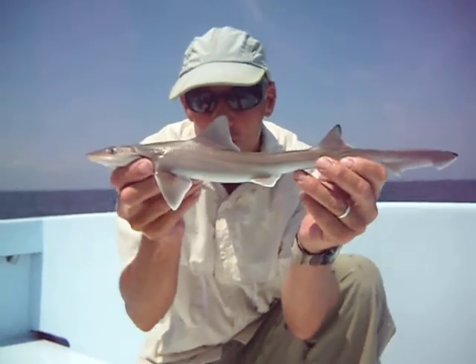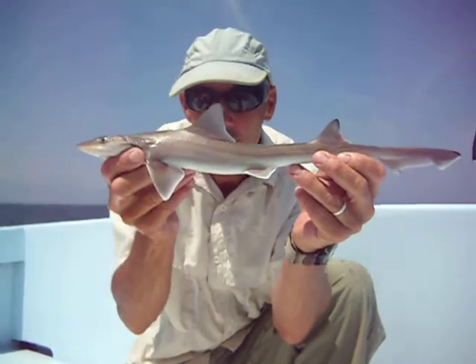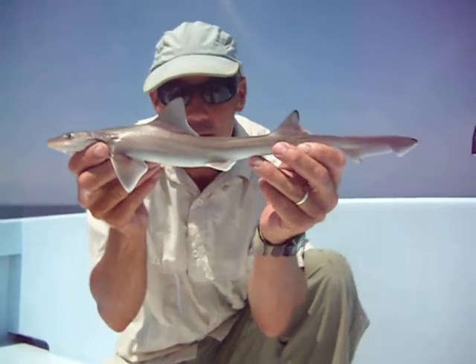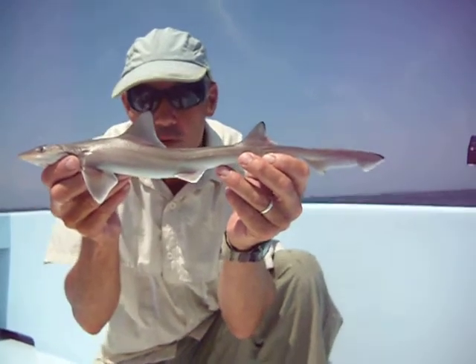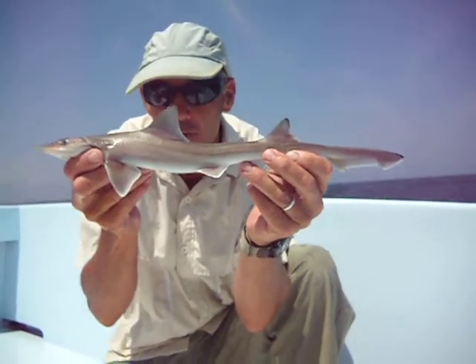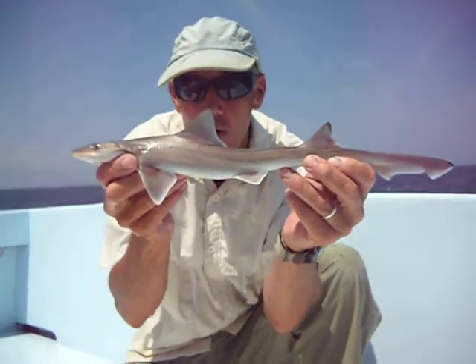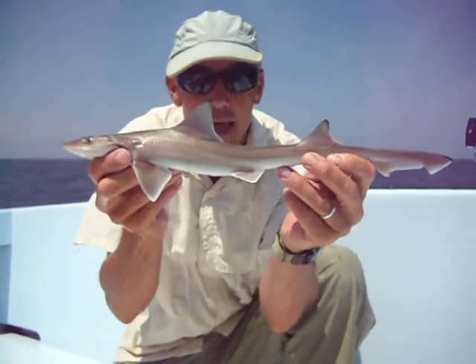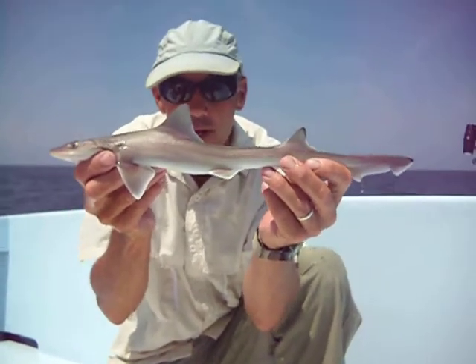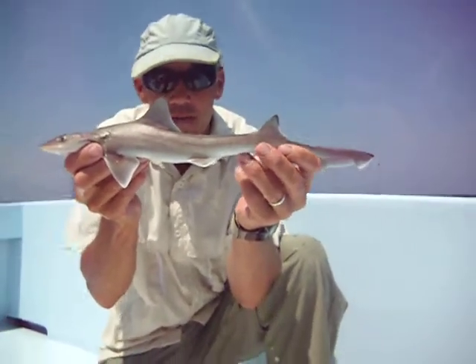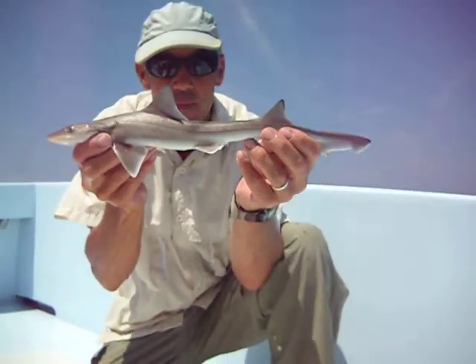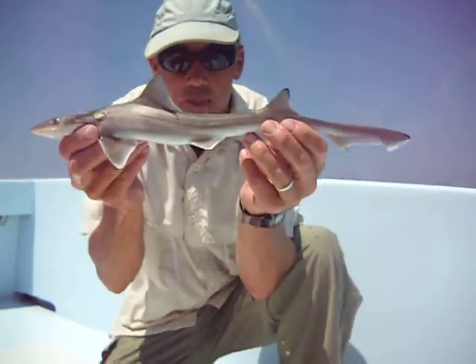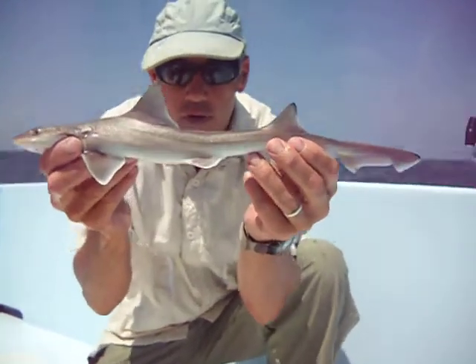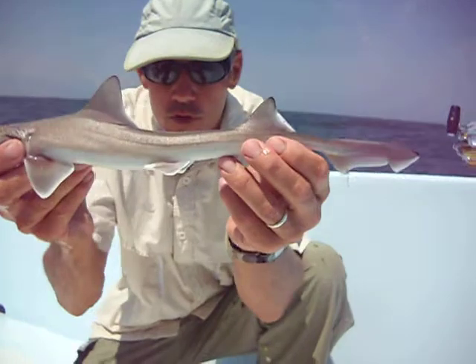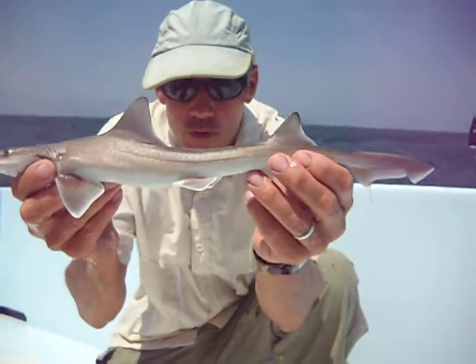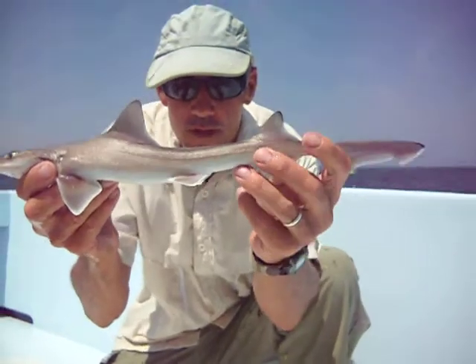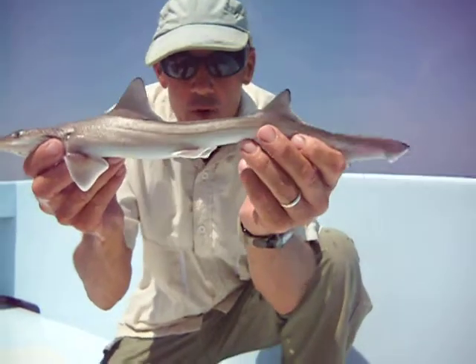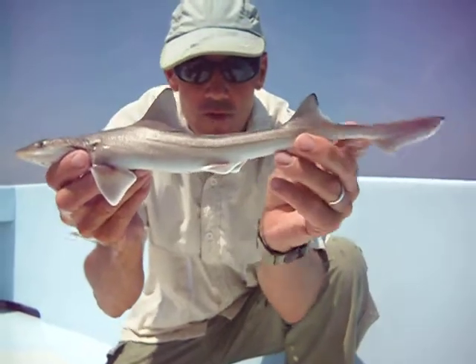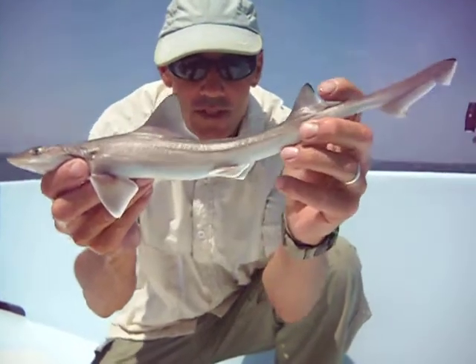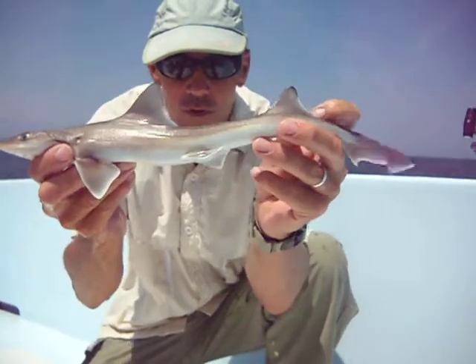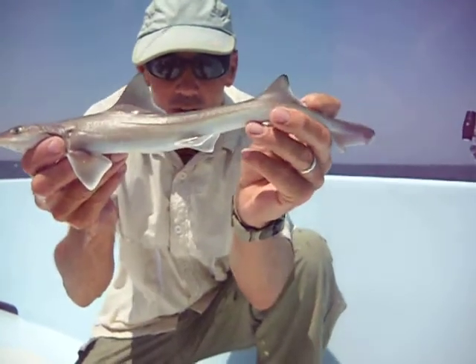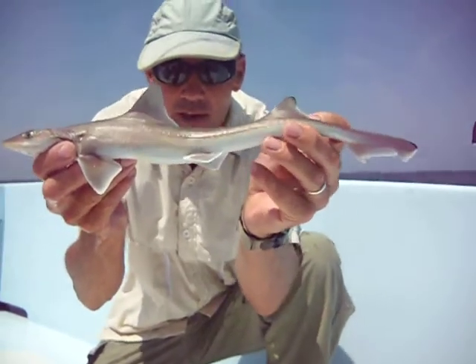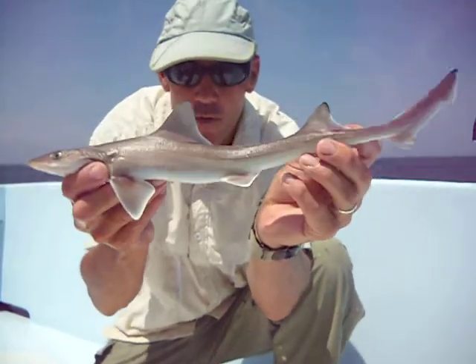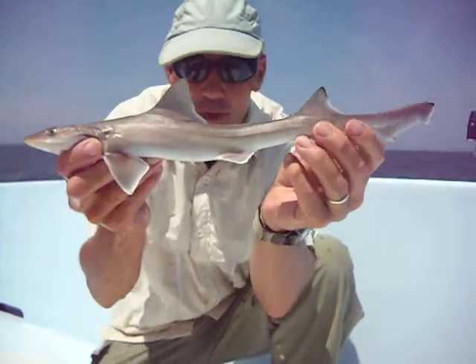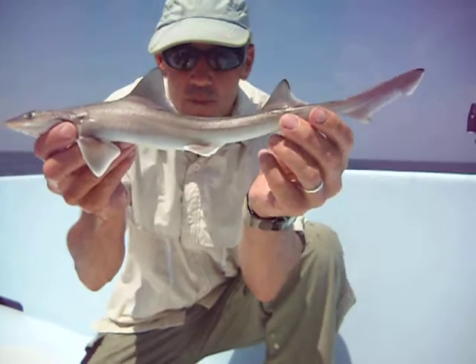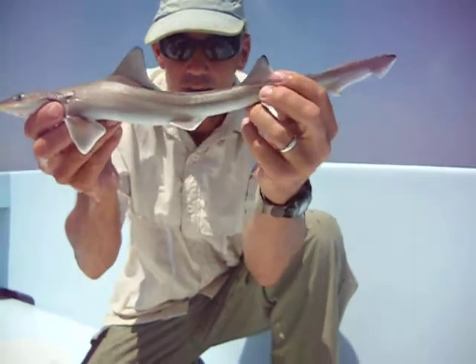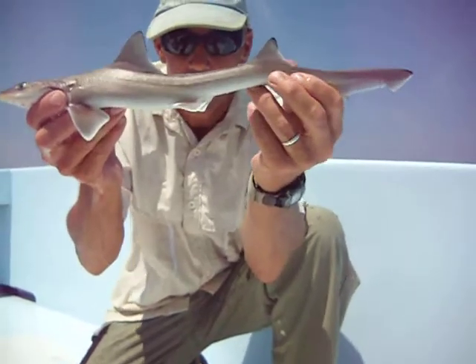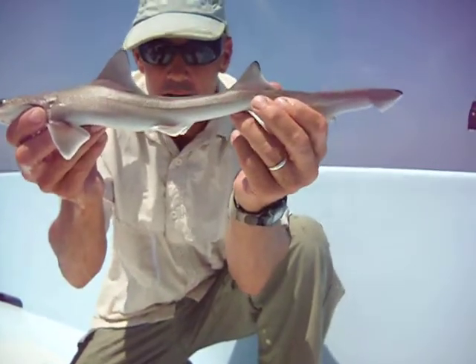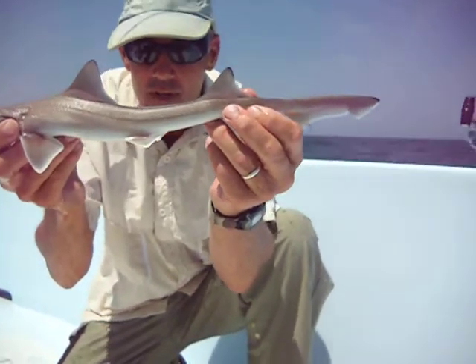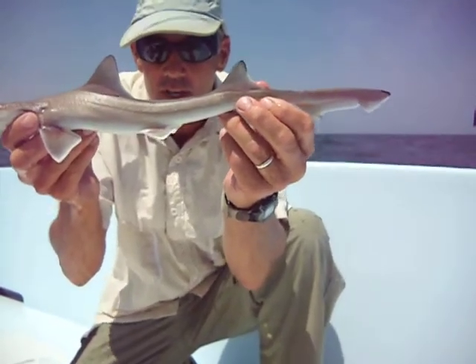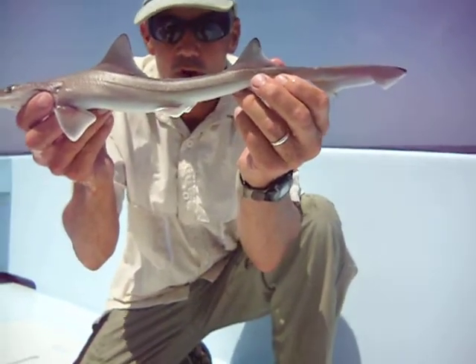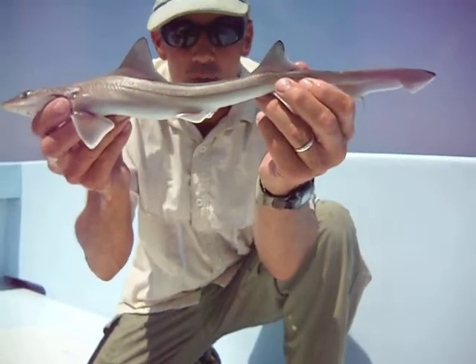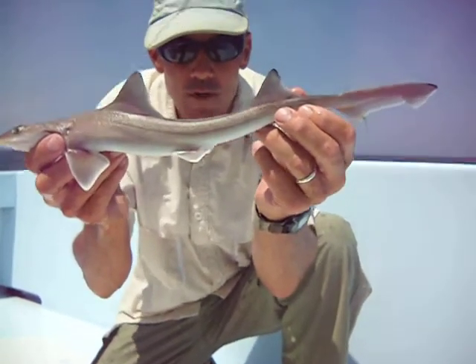They will grow, however, to about four or five feet long. One way to identify them: if you look at the two dorsal fins, both the first and the second dorsal fin in the back here, they're both pretty big — particularly that back fin is very large compared to most sharks.